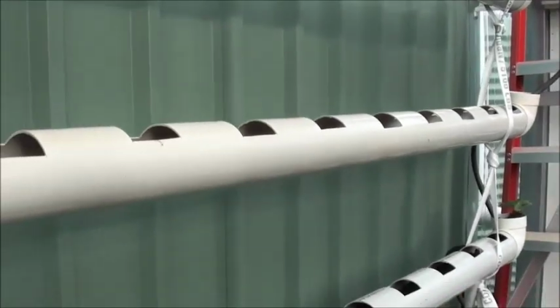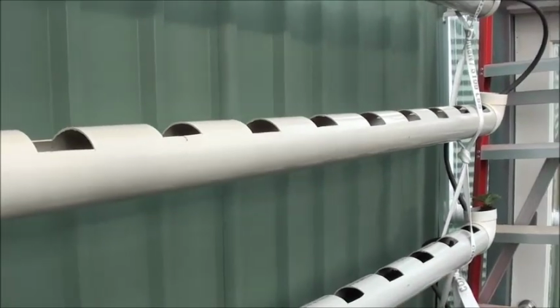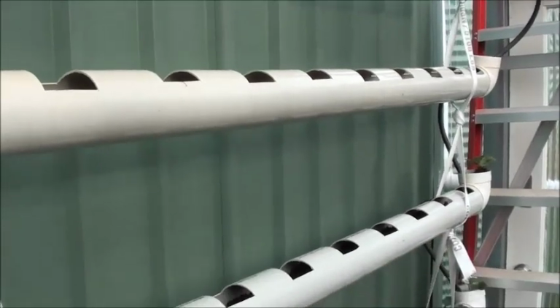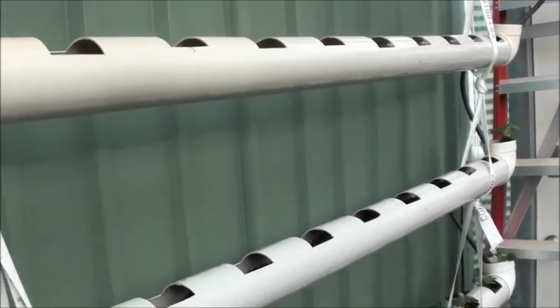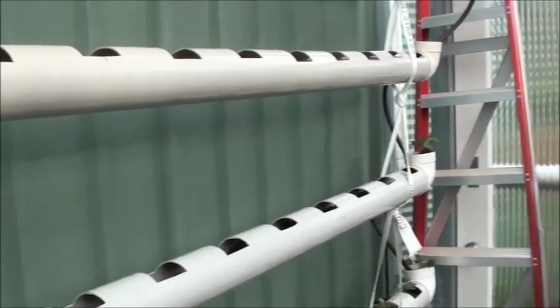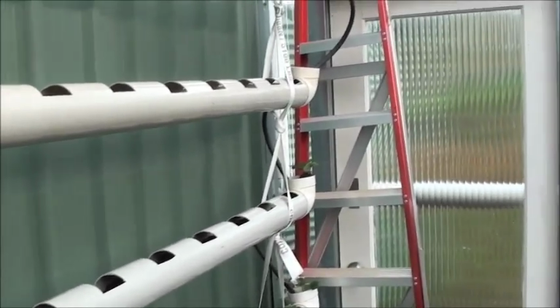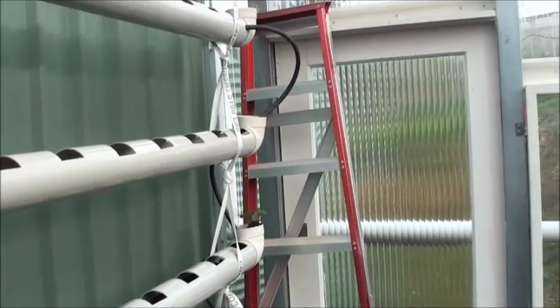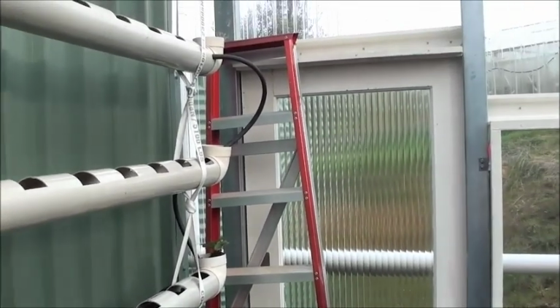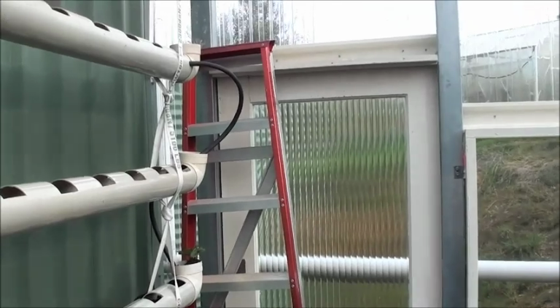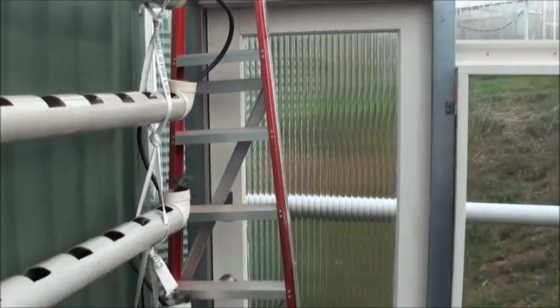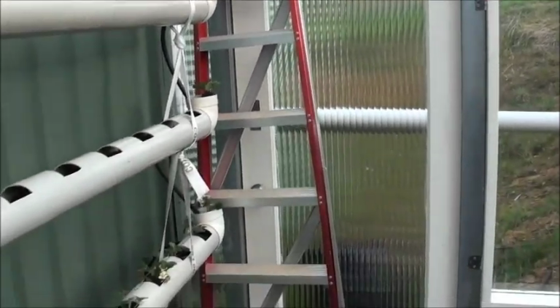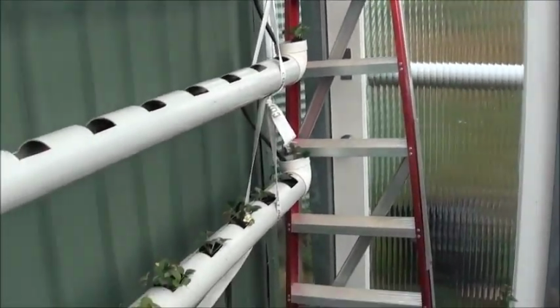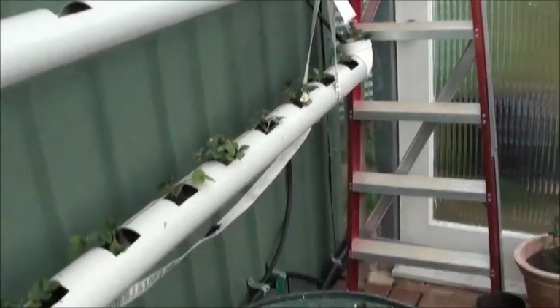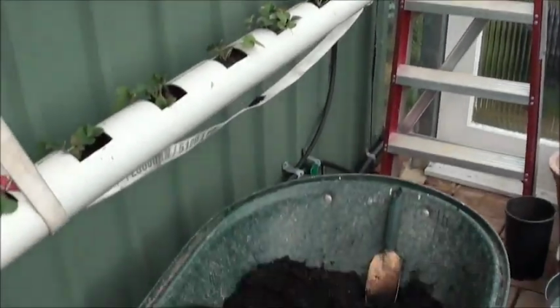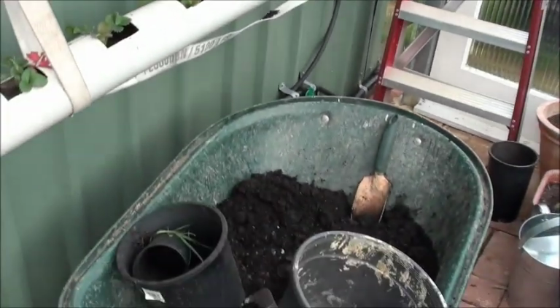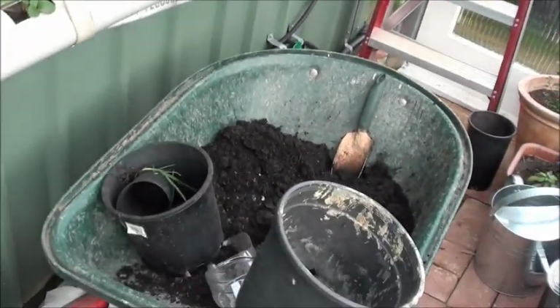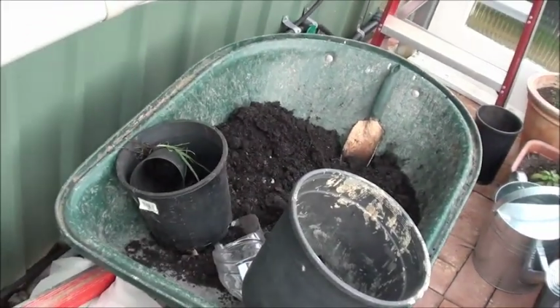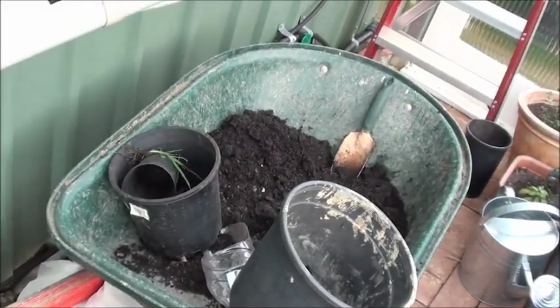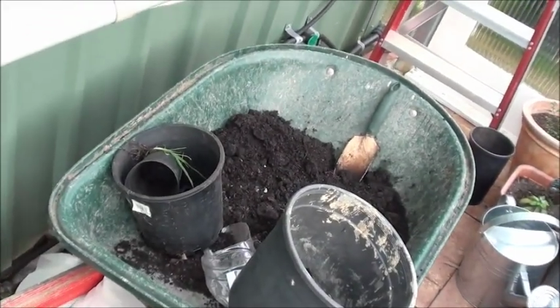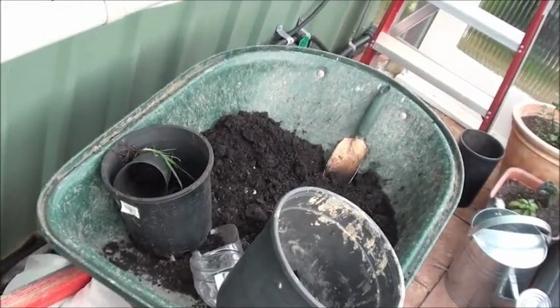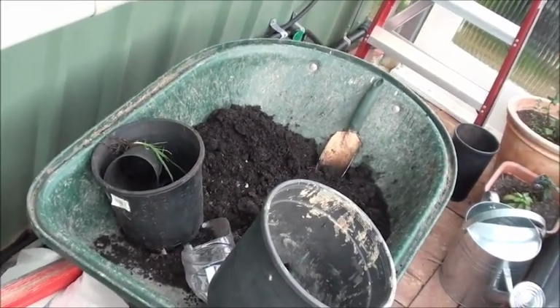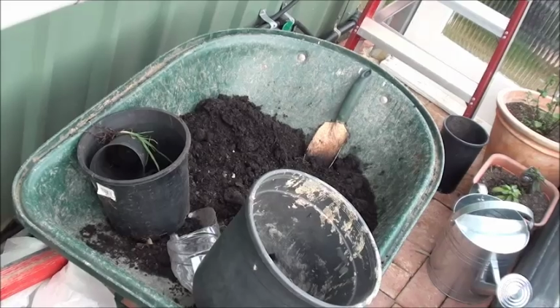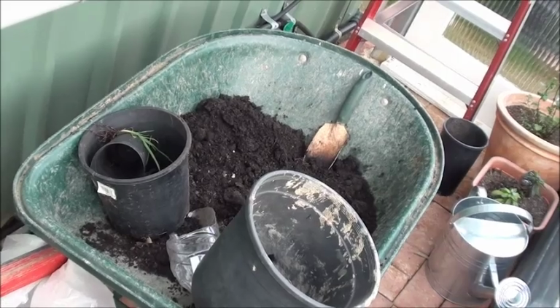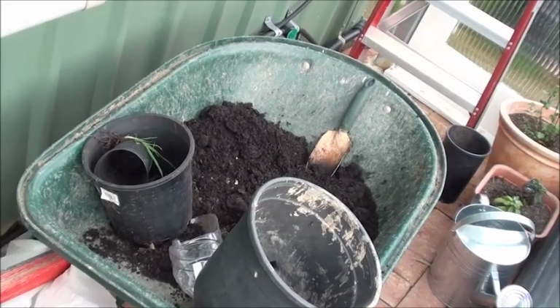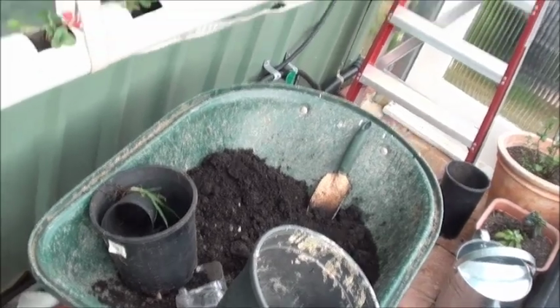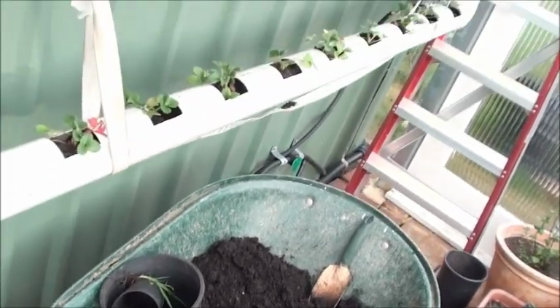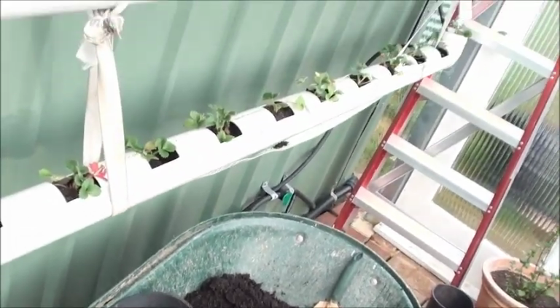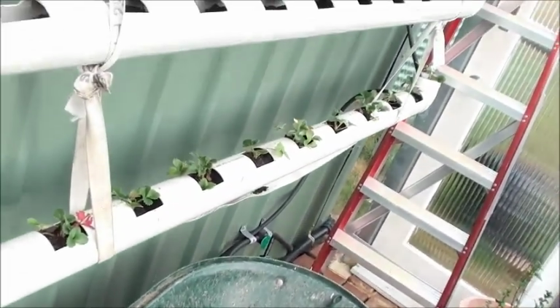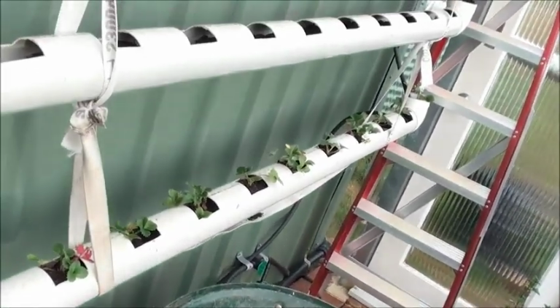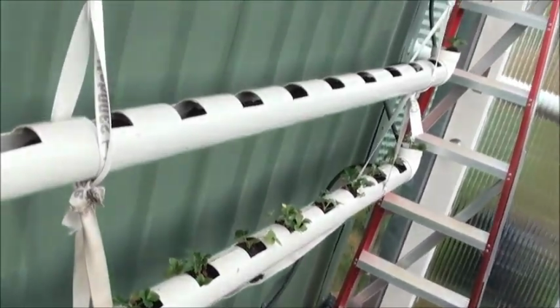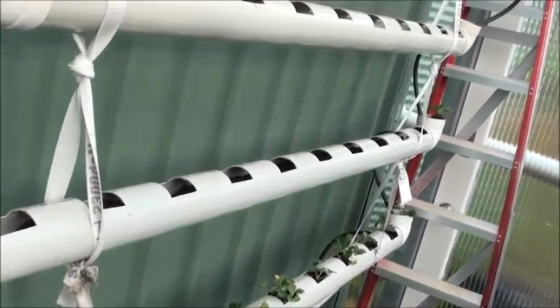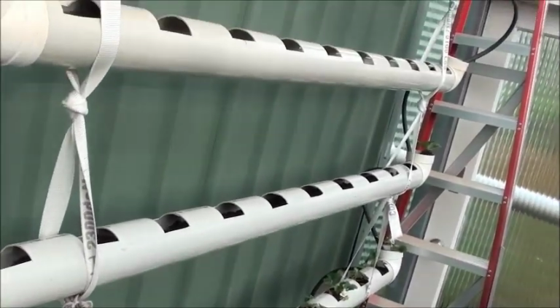For the upper level I'll need a ladder — that's why this ladder is over here now. And it's basically tedious work of filling up with dirt first, and the strawberry planting will go in later.